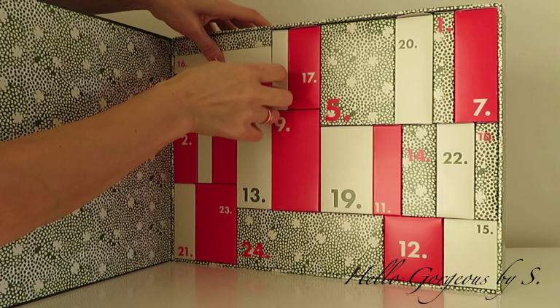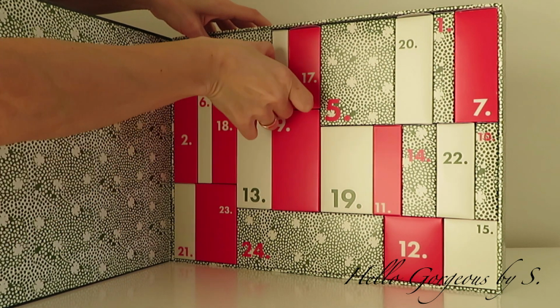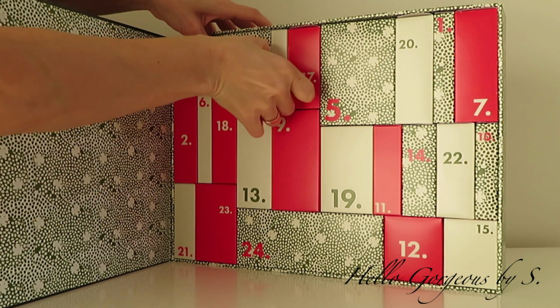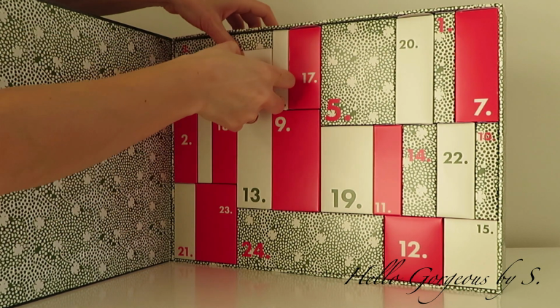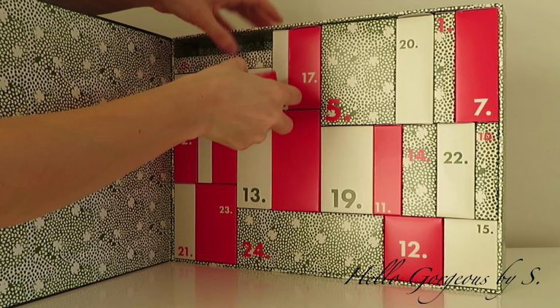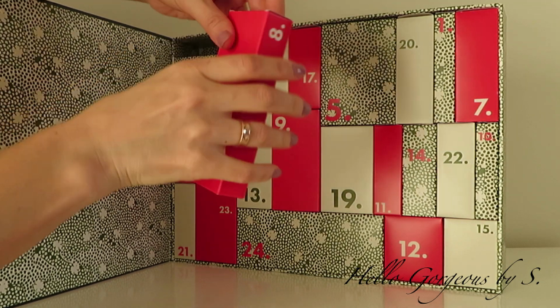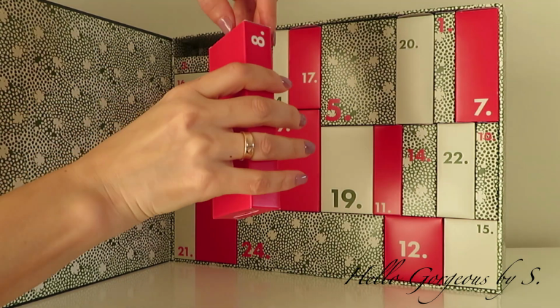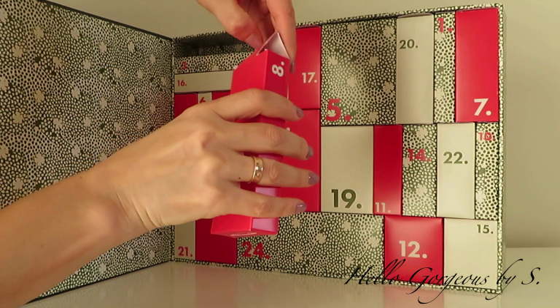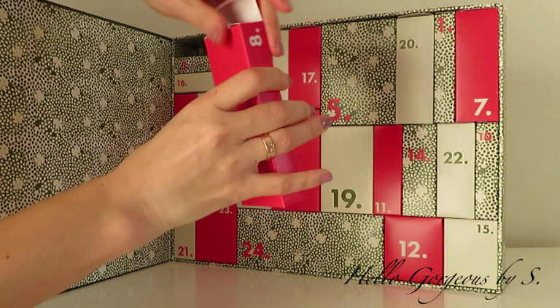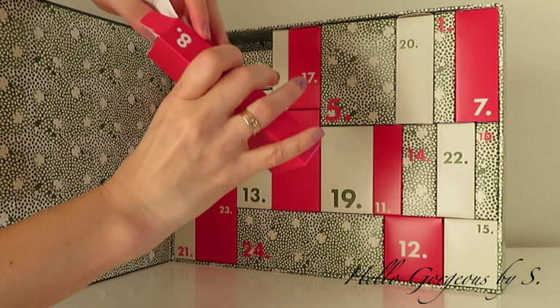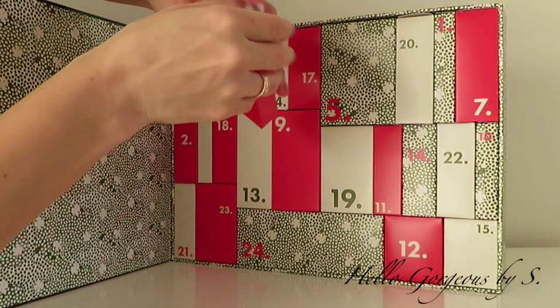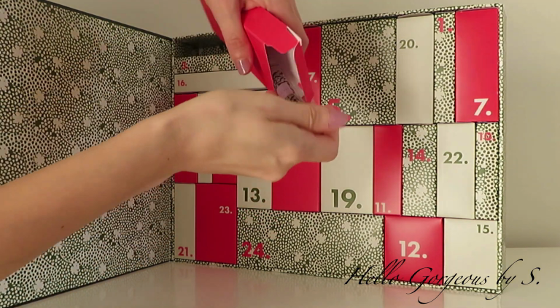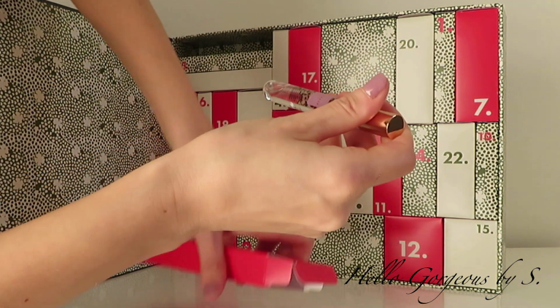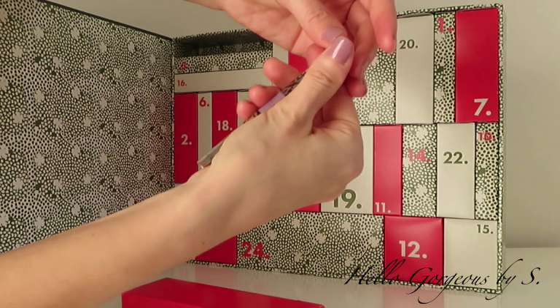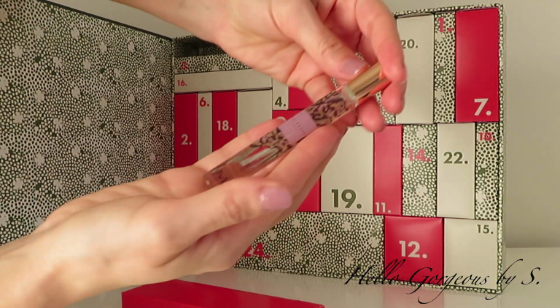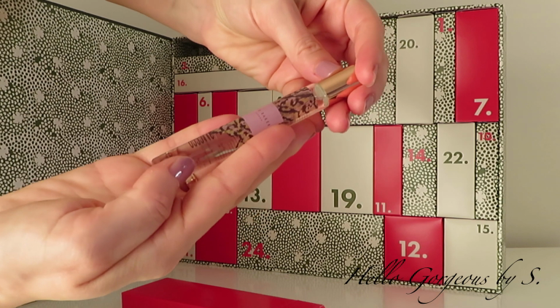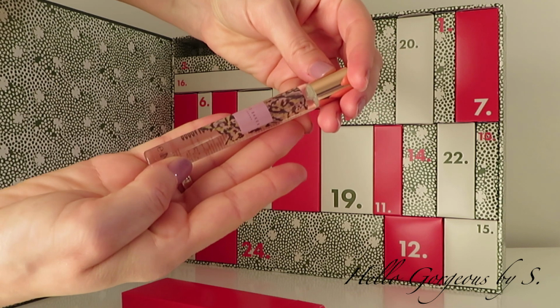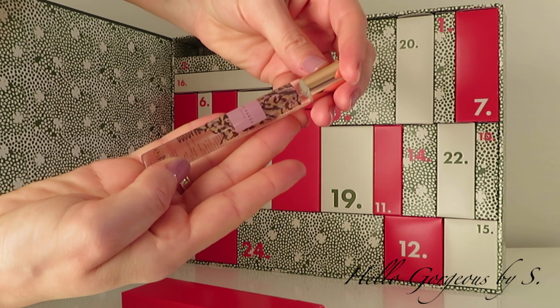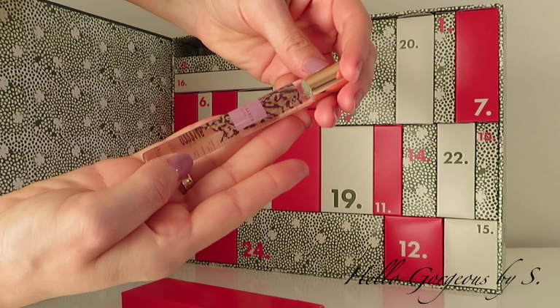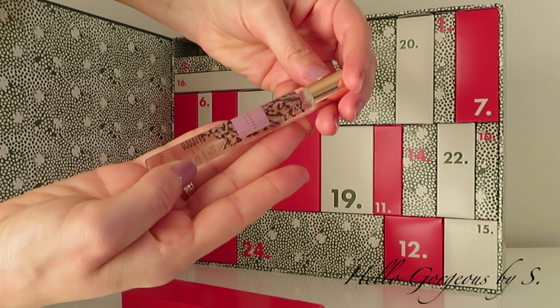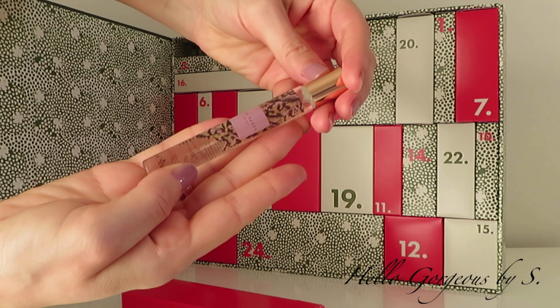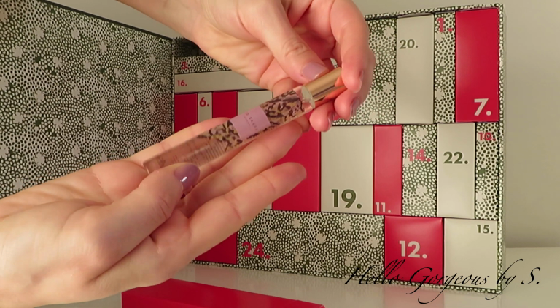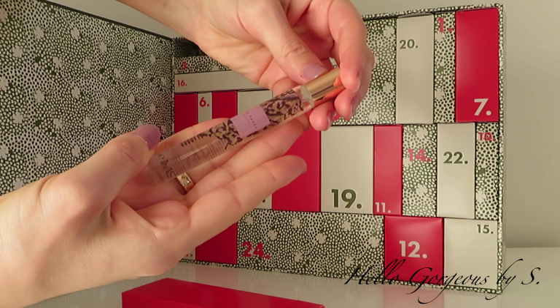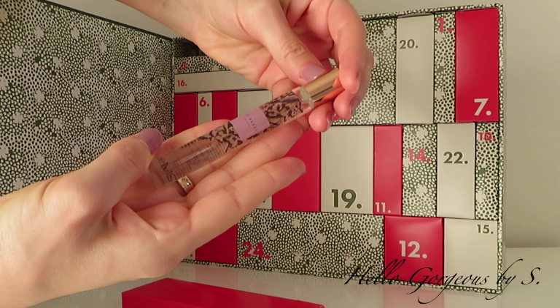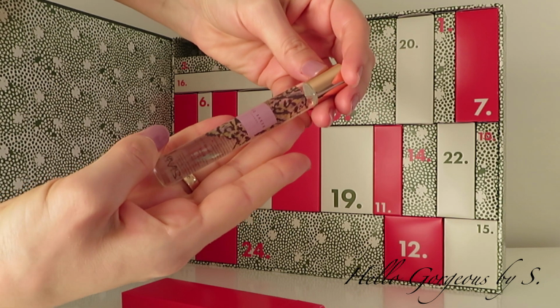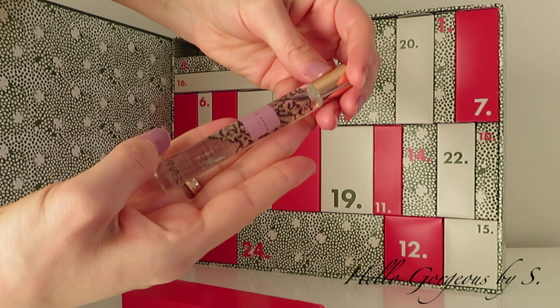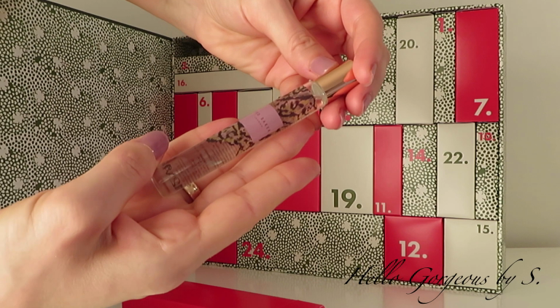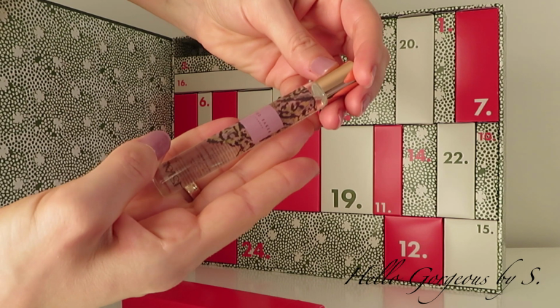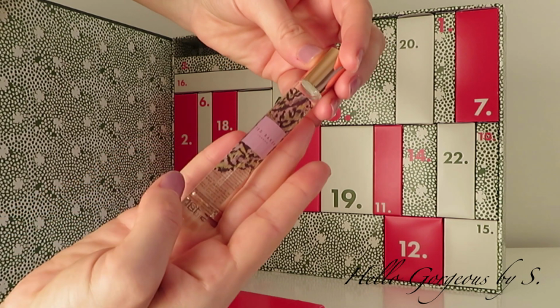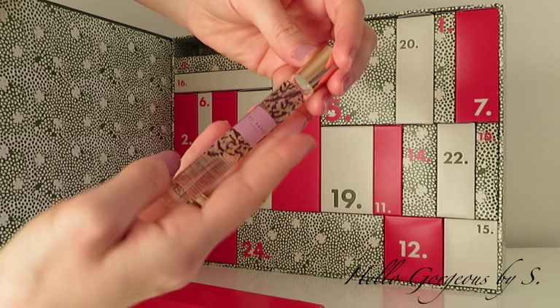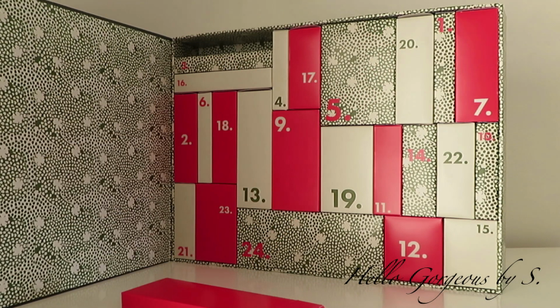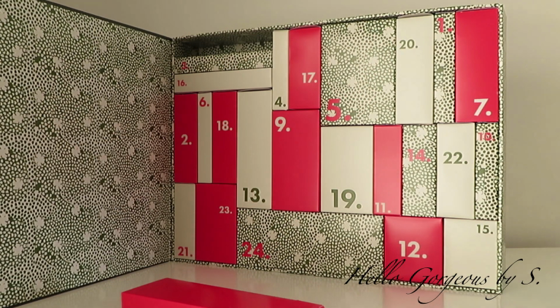Let's move to day number eight. This time the box feels a bit heavier, and inside we find a fragrance — rose and cassis. The scent is nice, not too strong. A nice and simple scent.